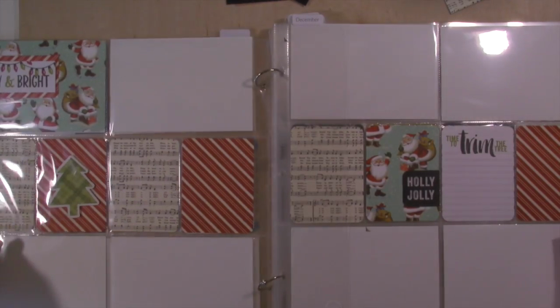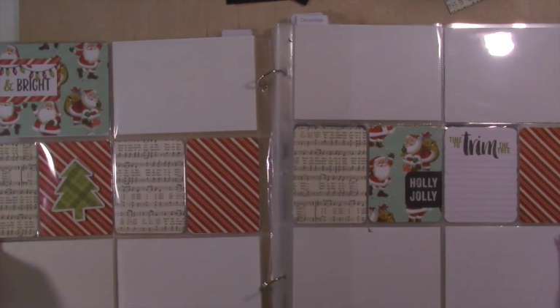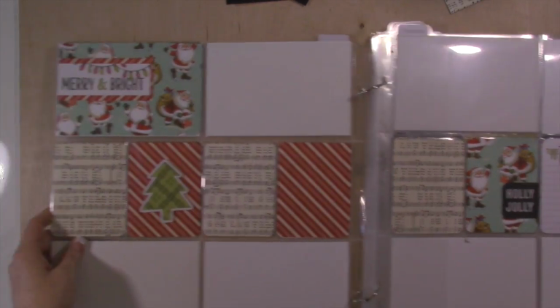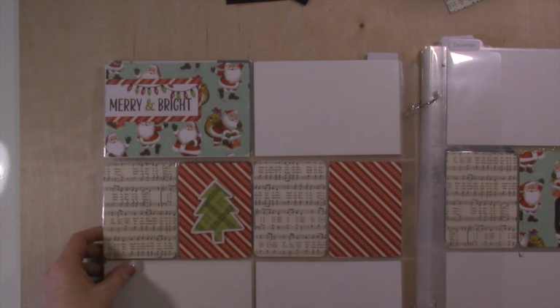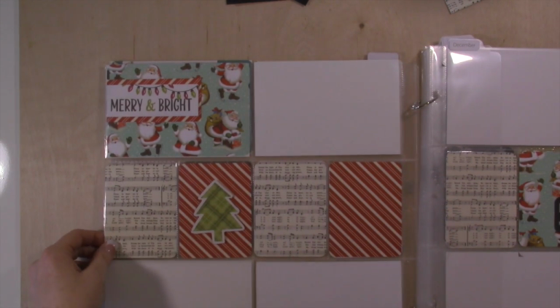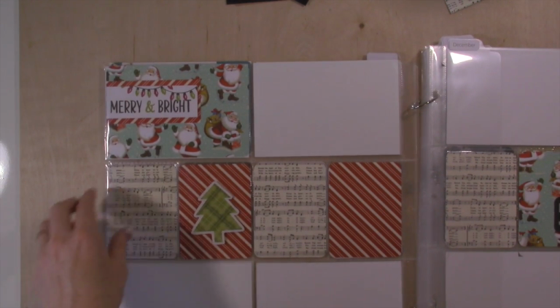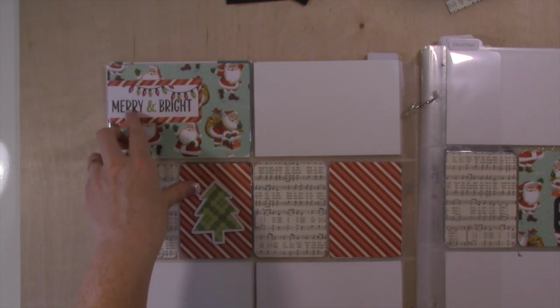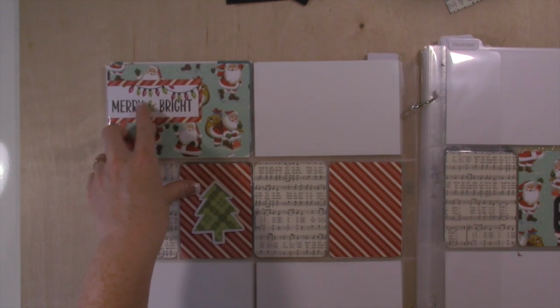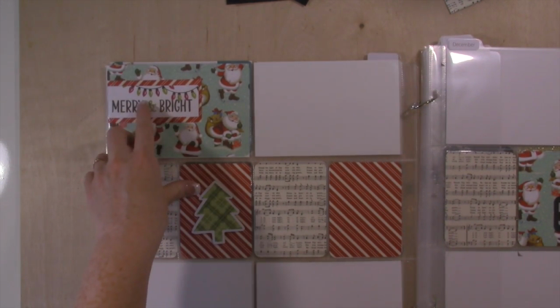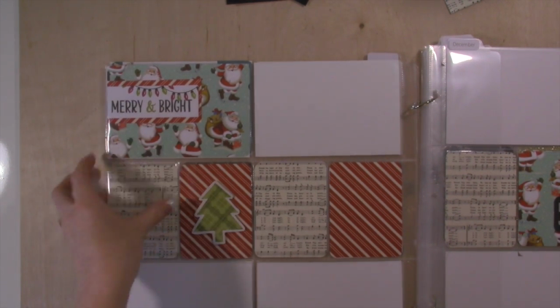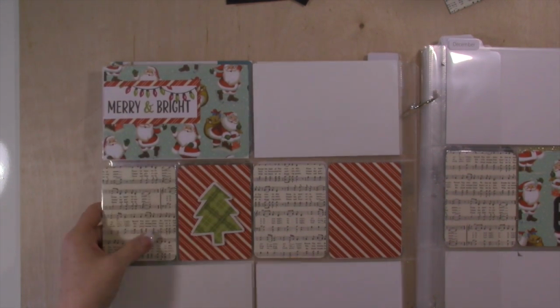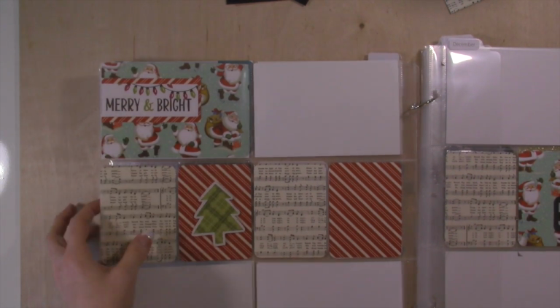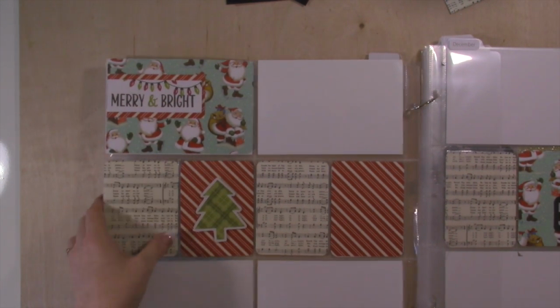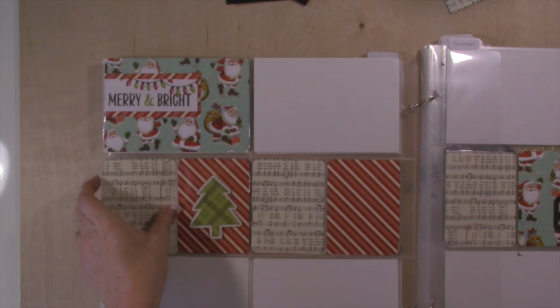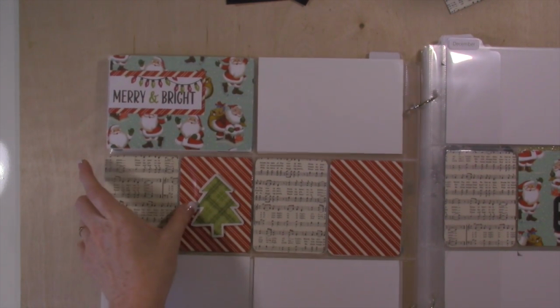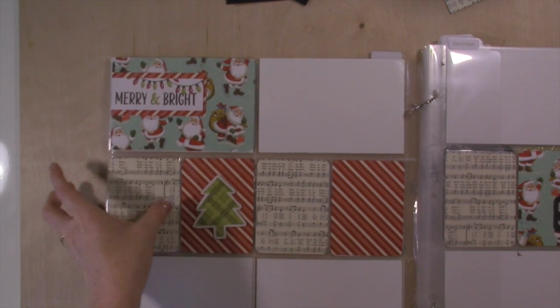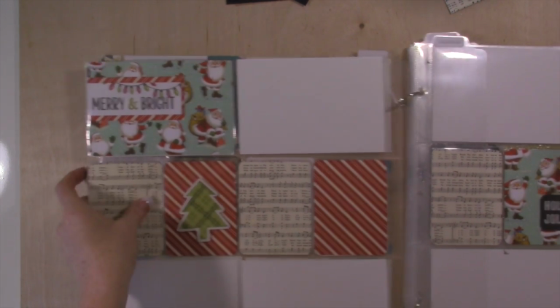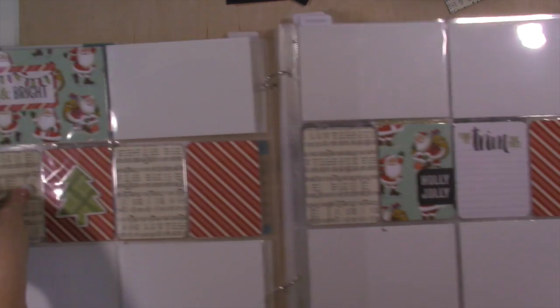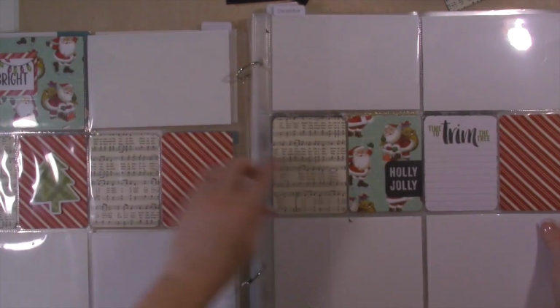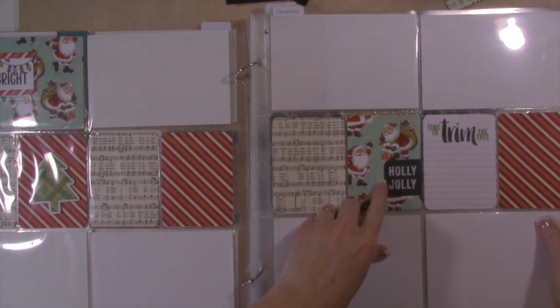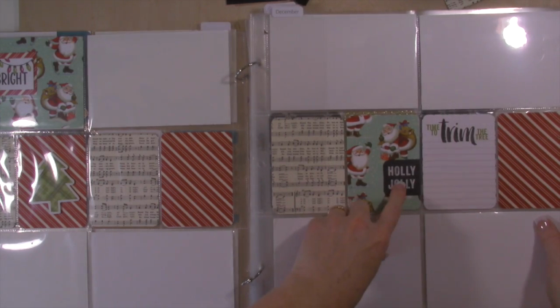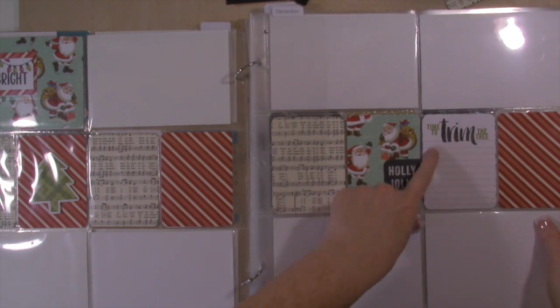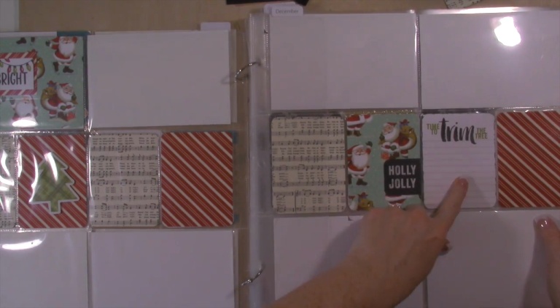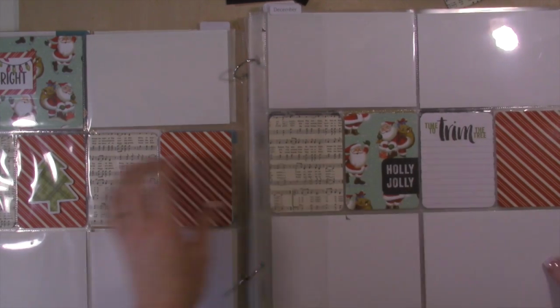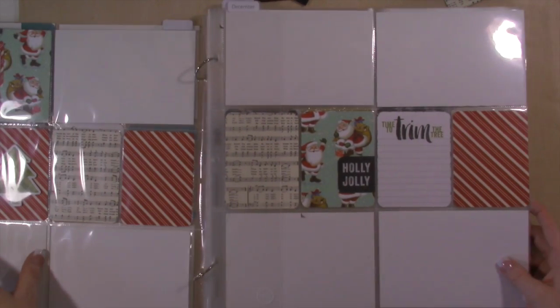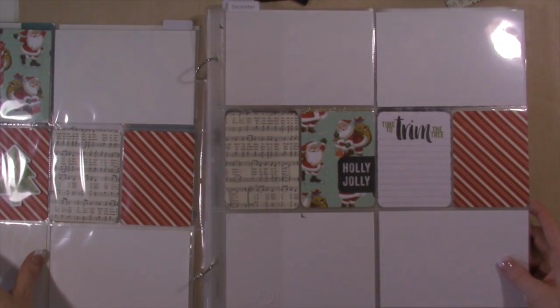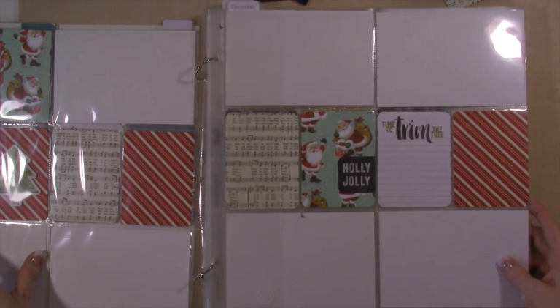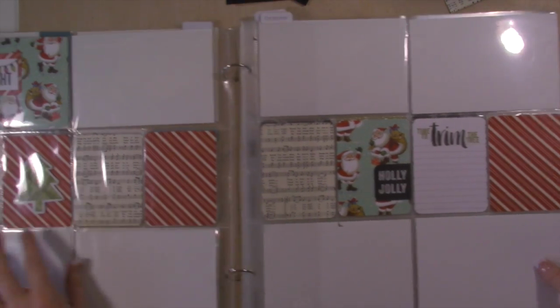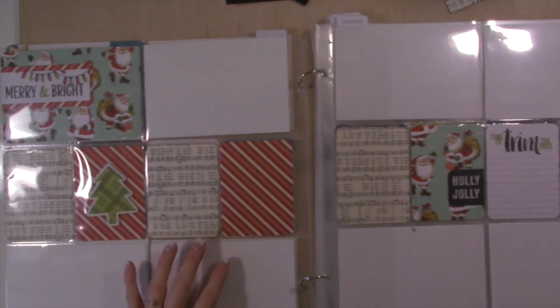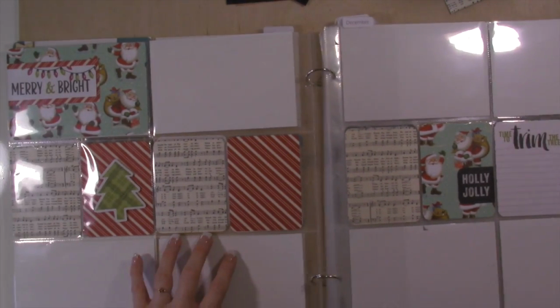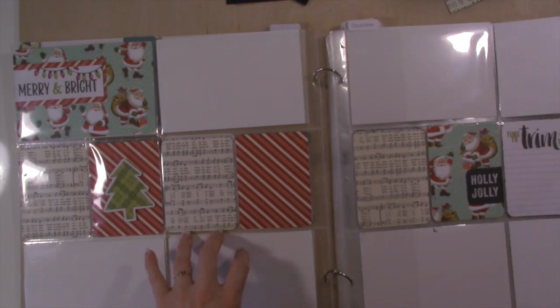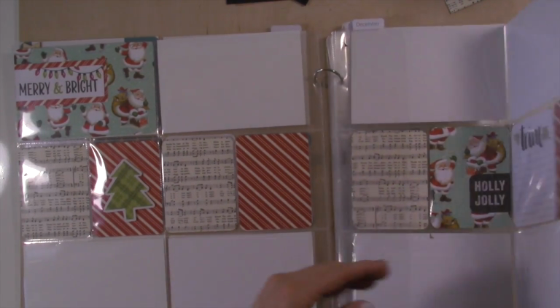Here's what I did with Christmas. This was from the Seasonal Snapshot kit, and so was this, and then so was this. And then this card I added in, just like that, so that was perfect.